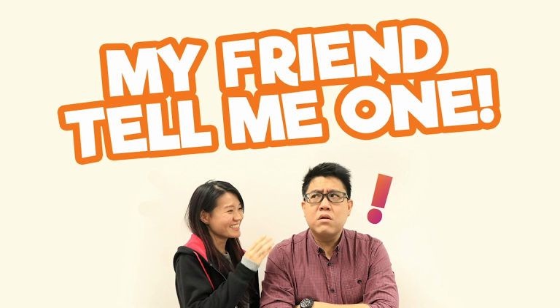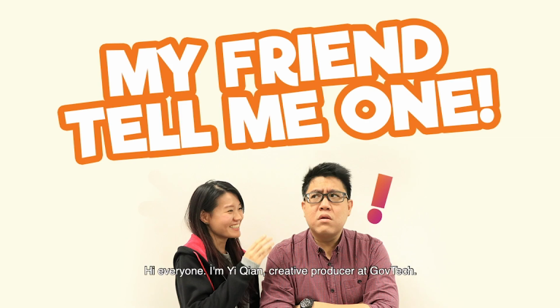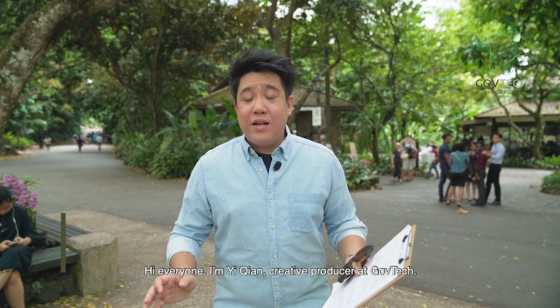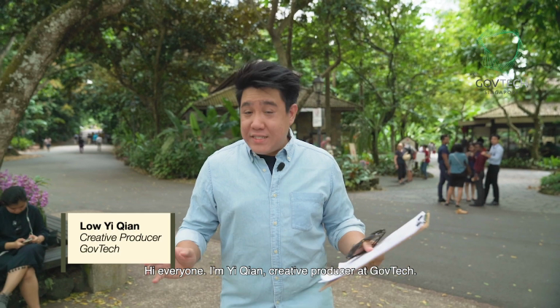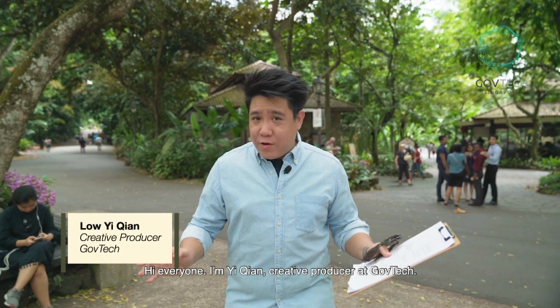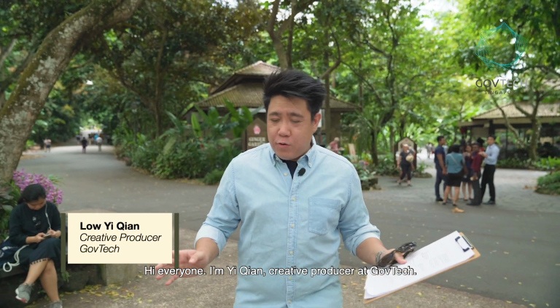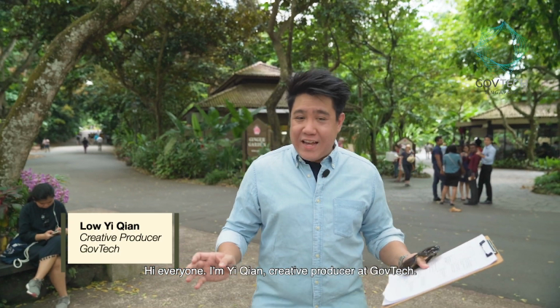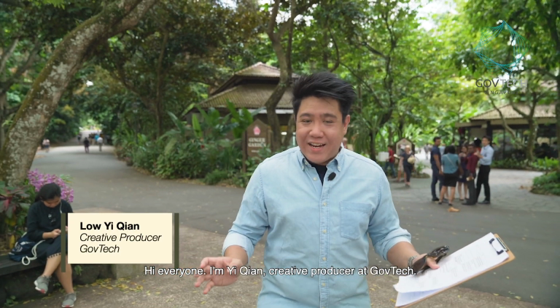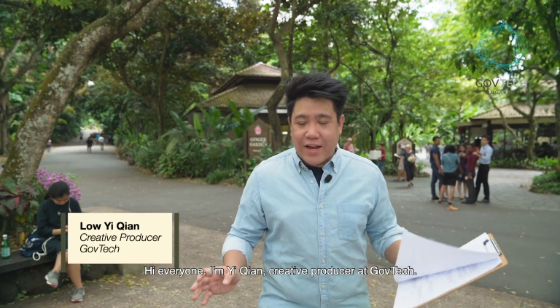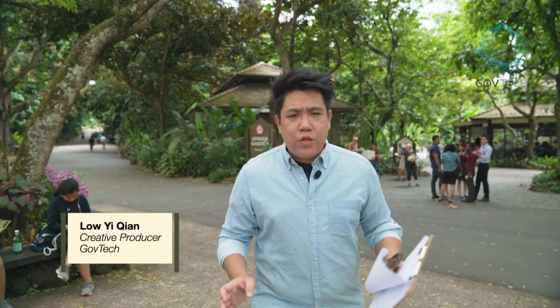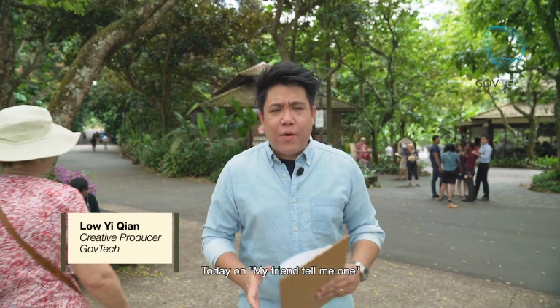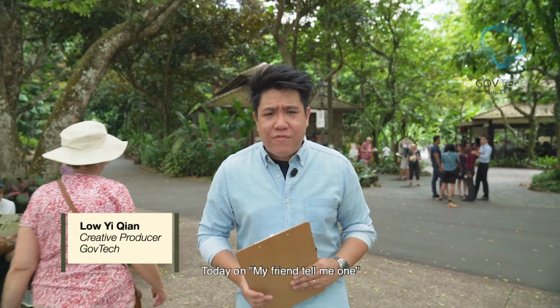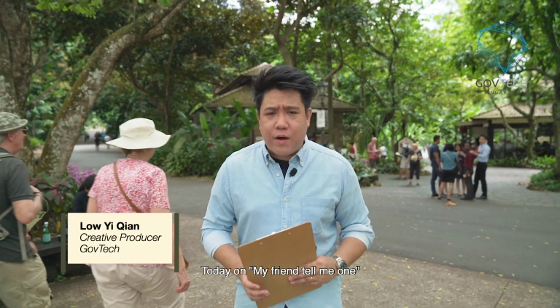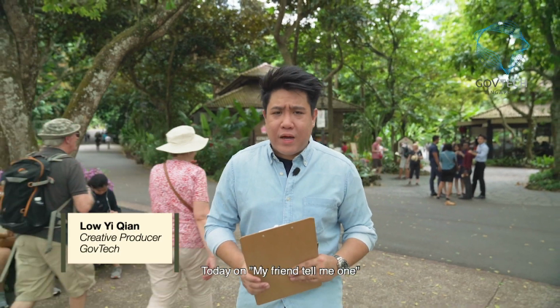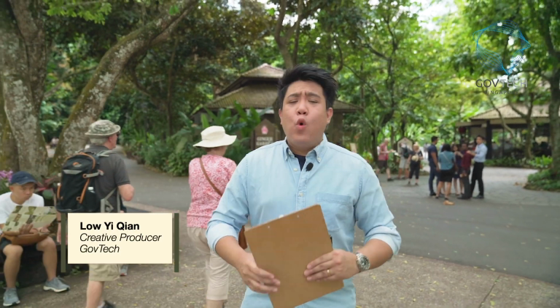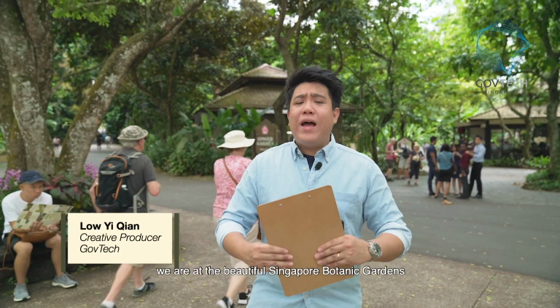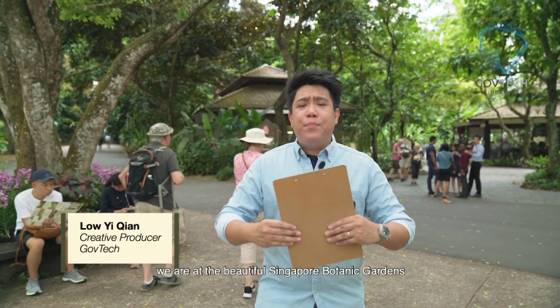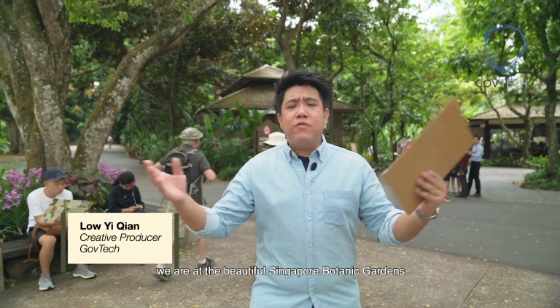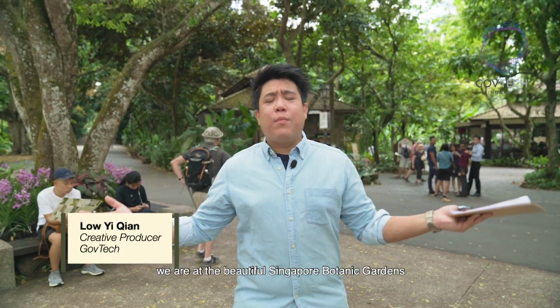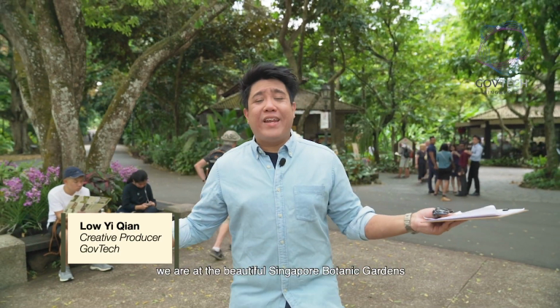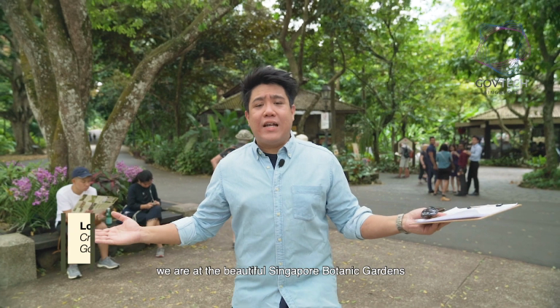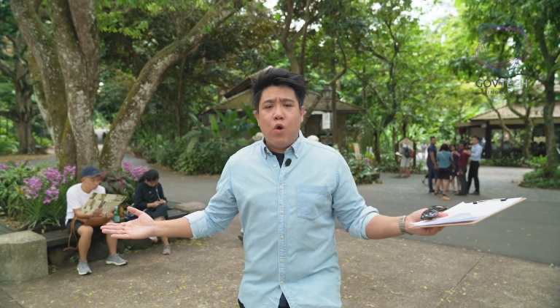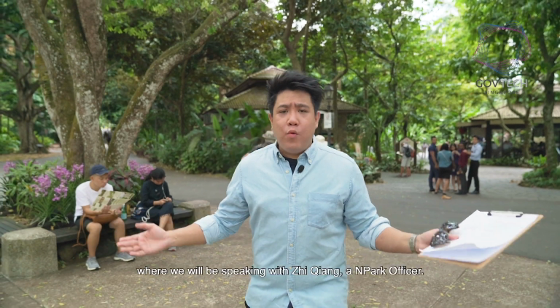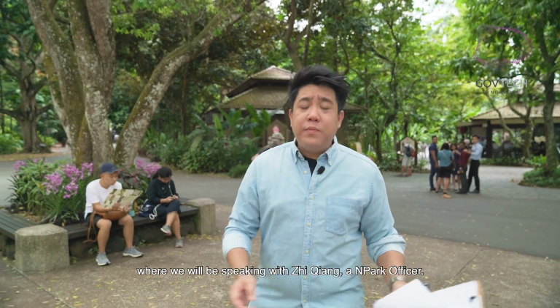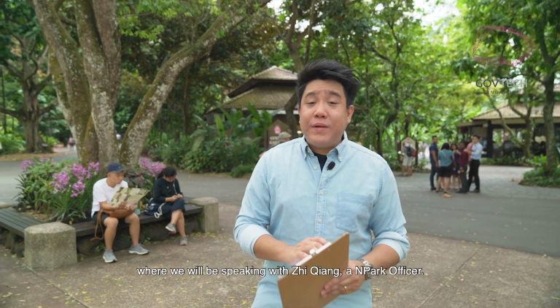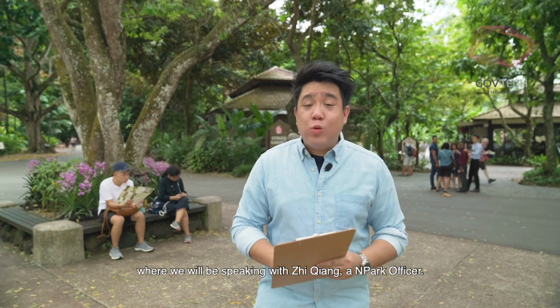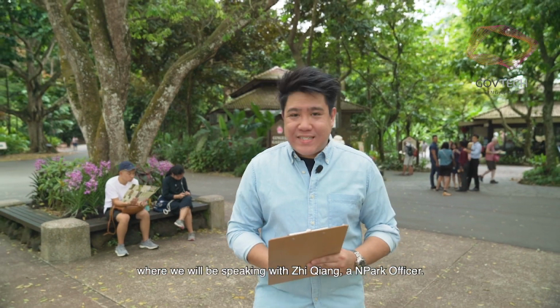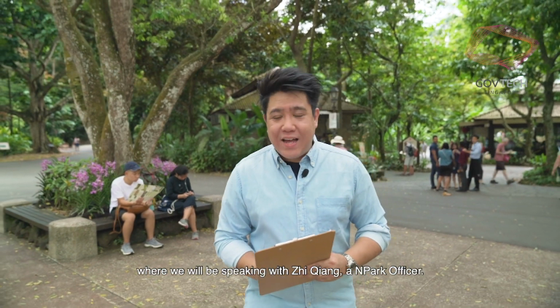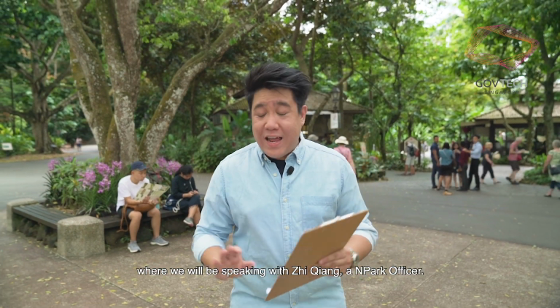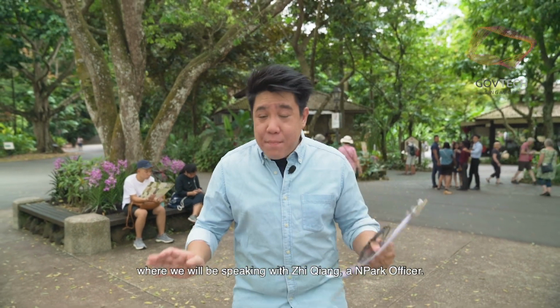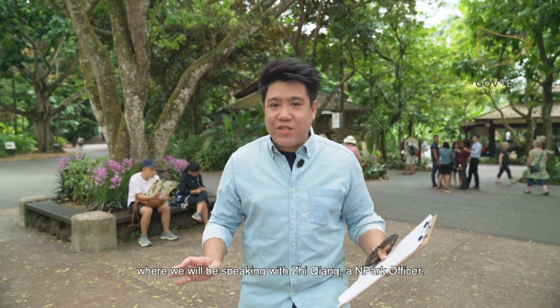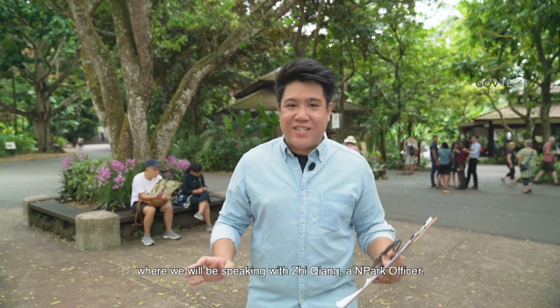Hi everyone, I'm Yi Qian, Creative Producer at GovTech. Today on My Friend Tell Me One, we are at the beautiful Singapore Botanic Gardens where we will be speaking to Ziqiang, an NParks officer.